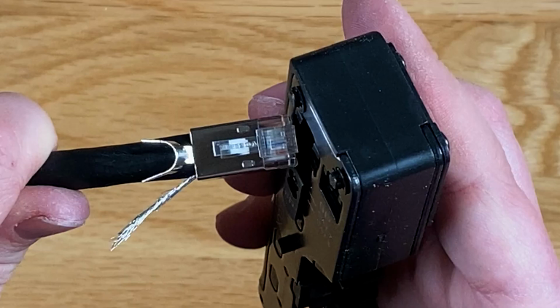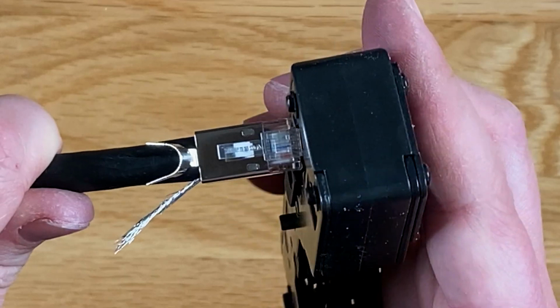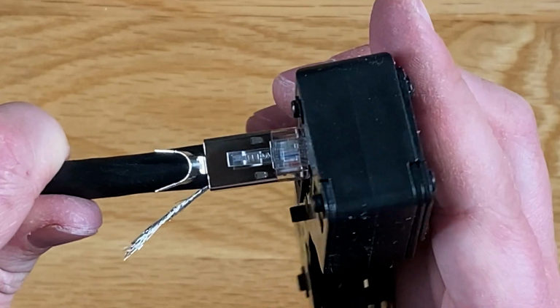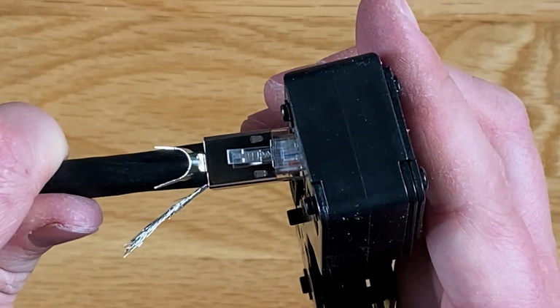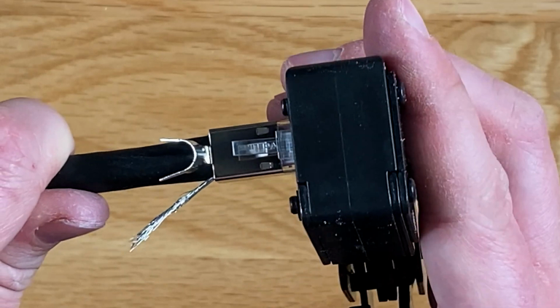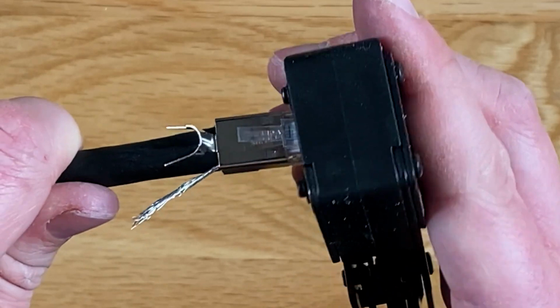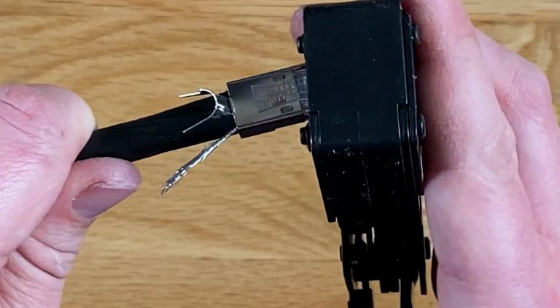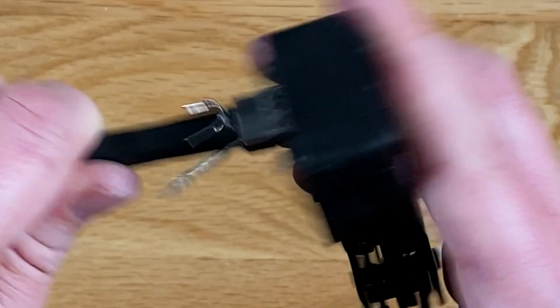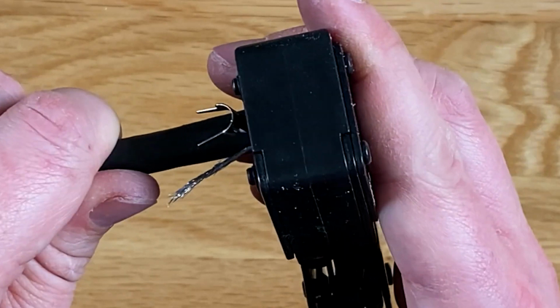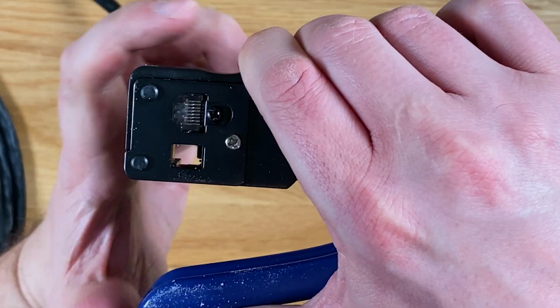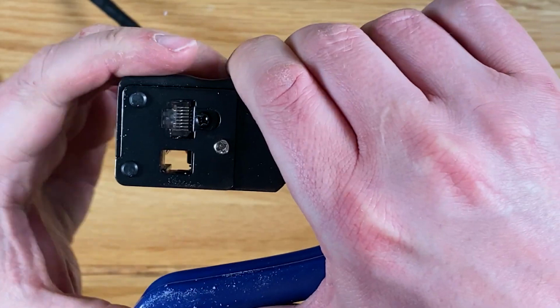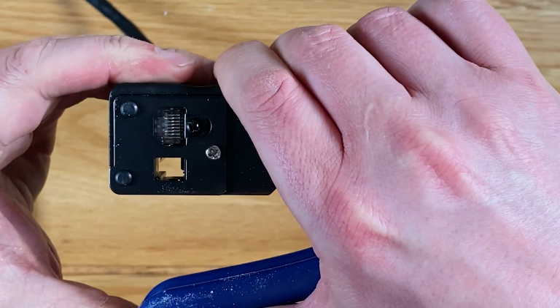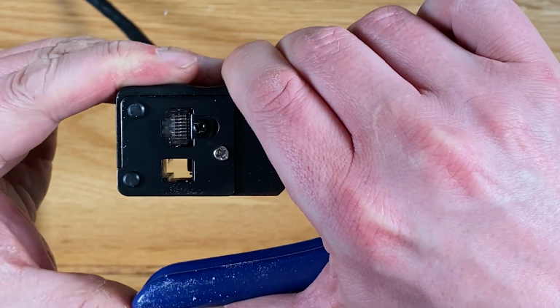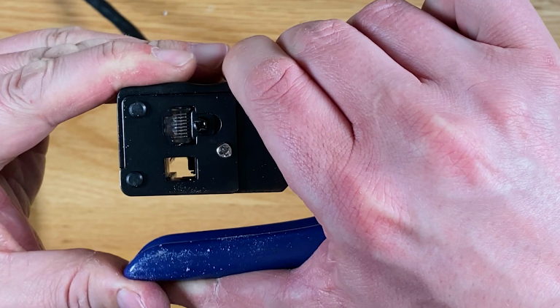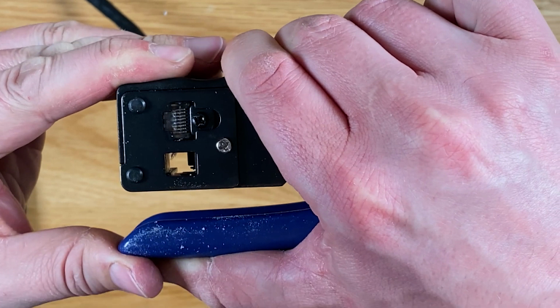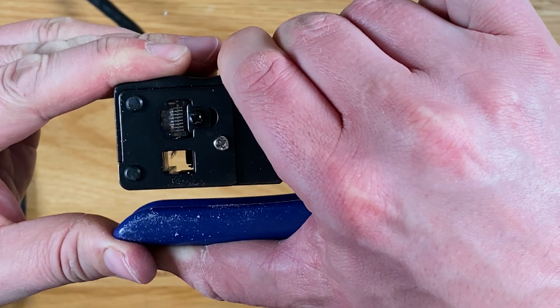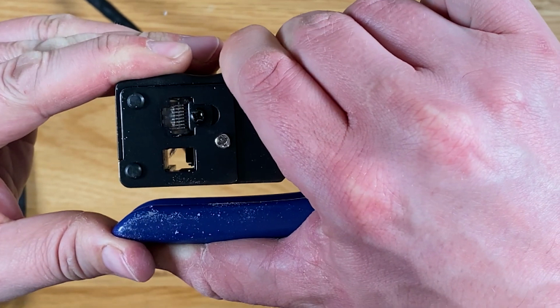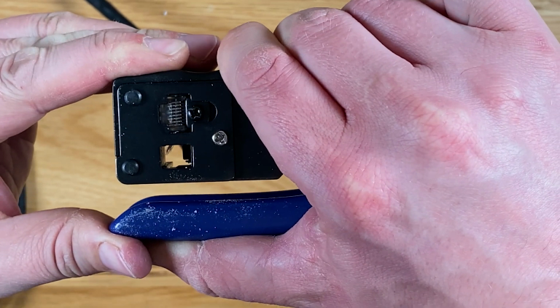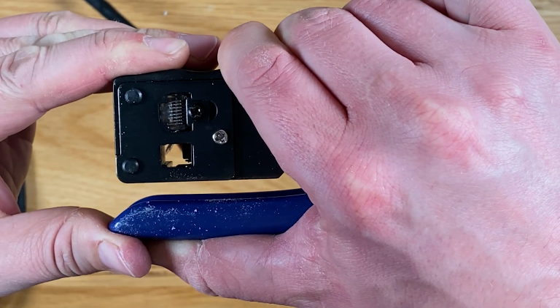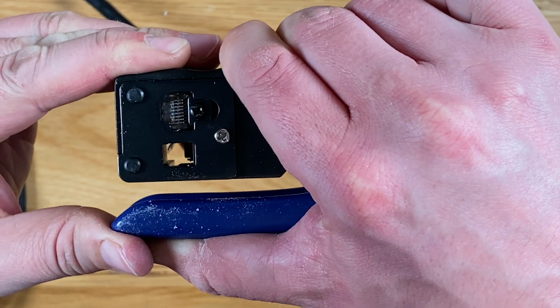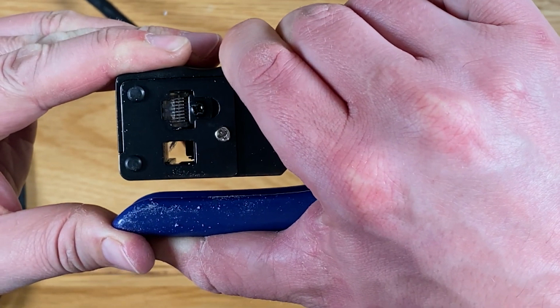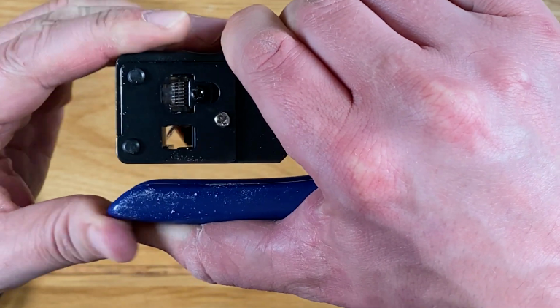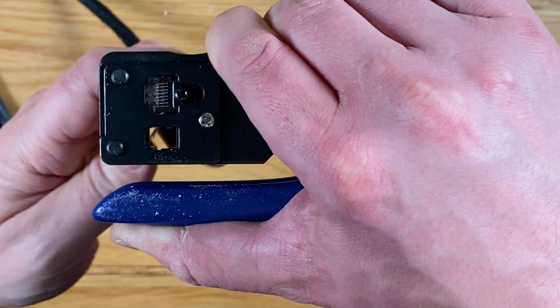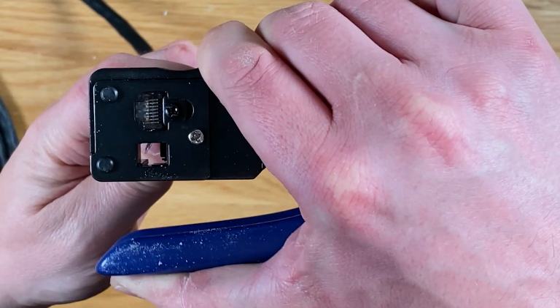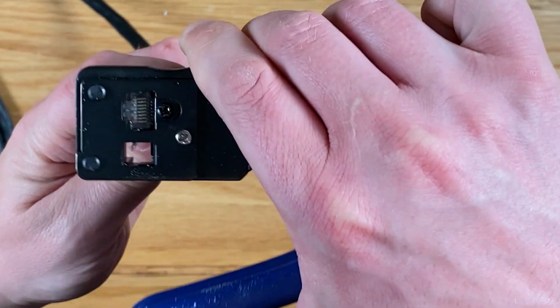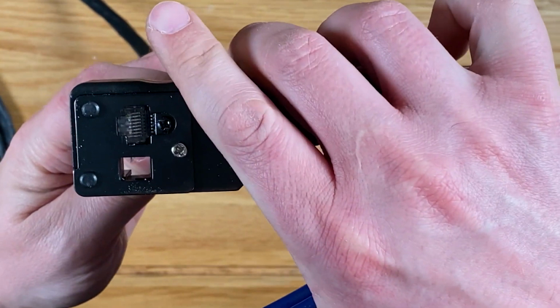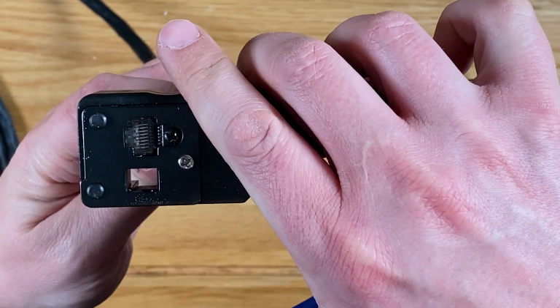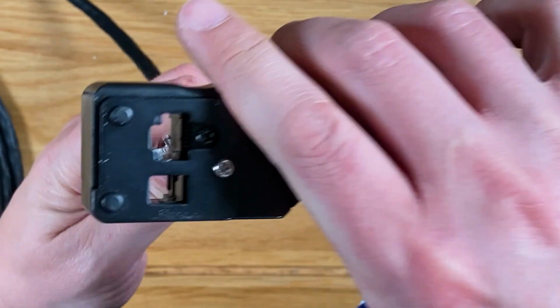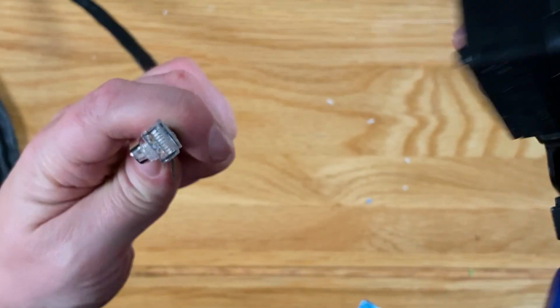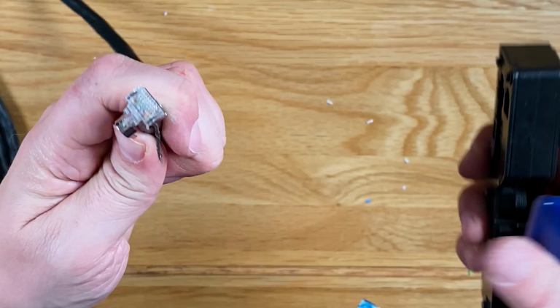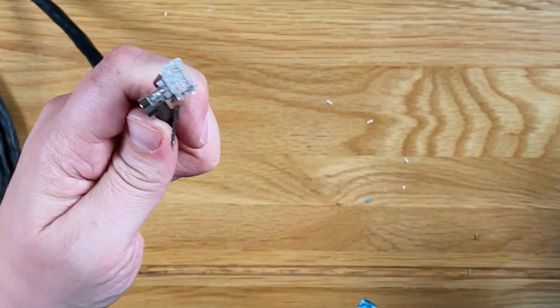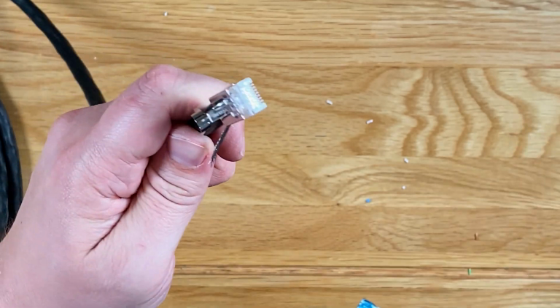Once you're happy, insert the connector into the crimping tool and squeeze tightly. This pushes each individual connector into each wire whilst also crimping the plug at the base.